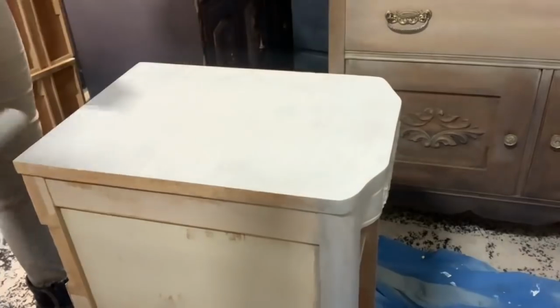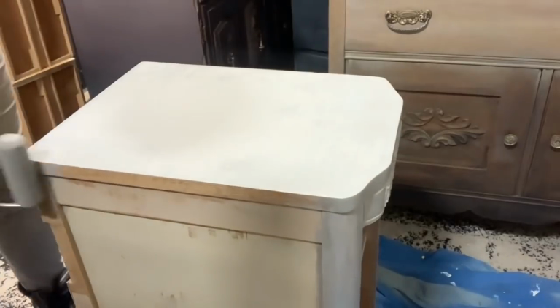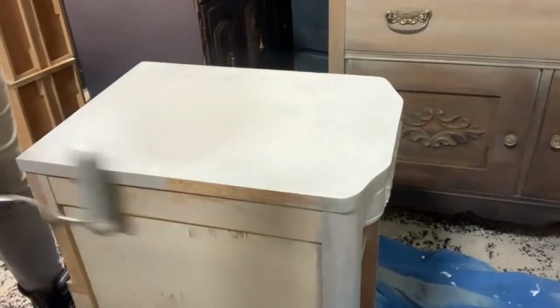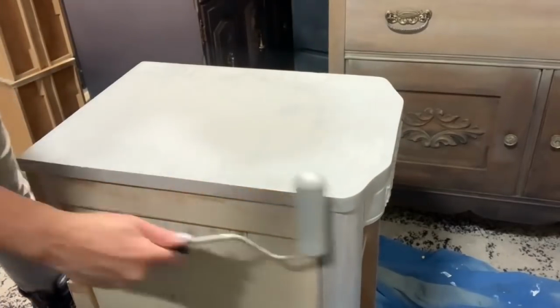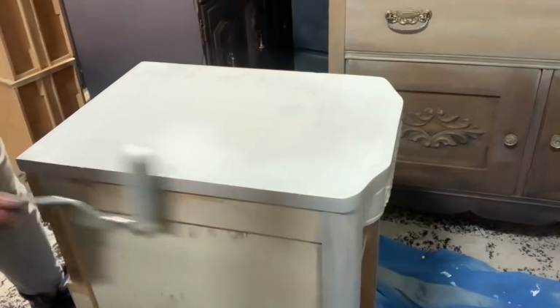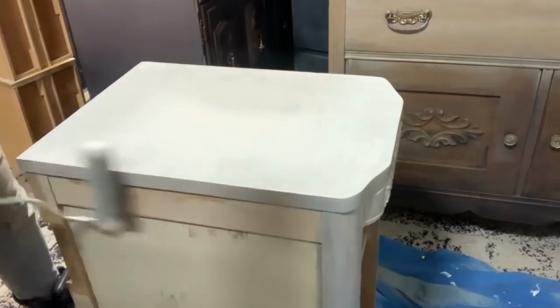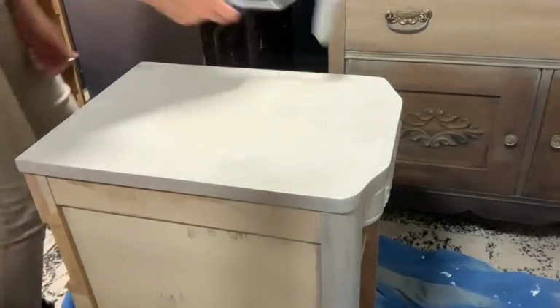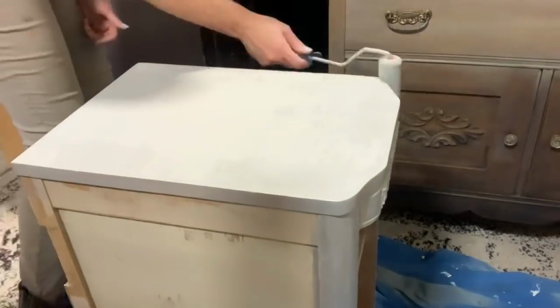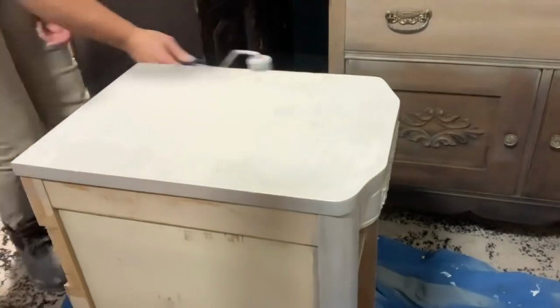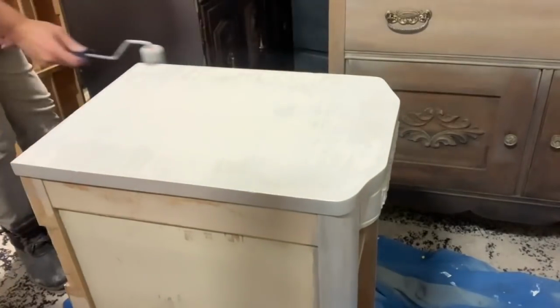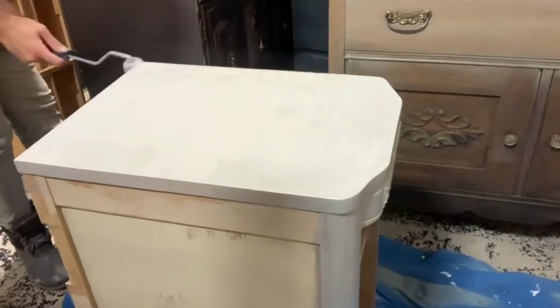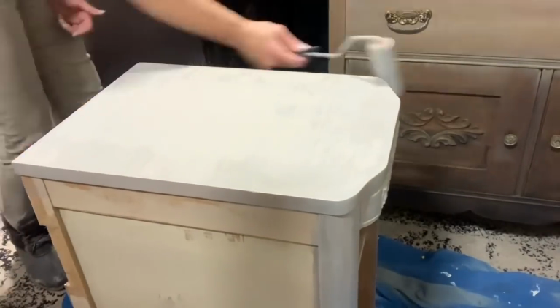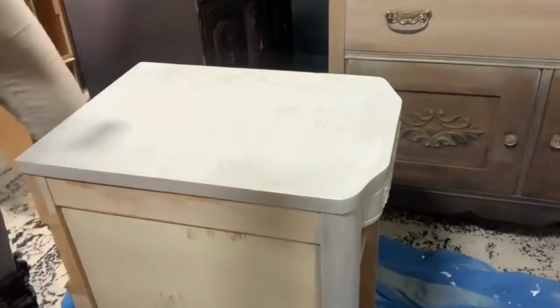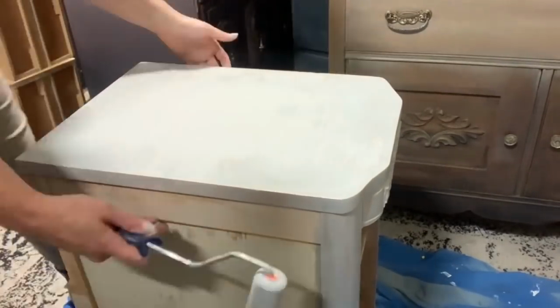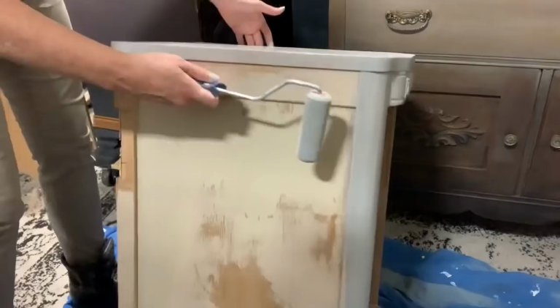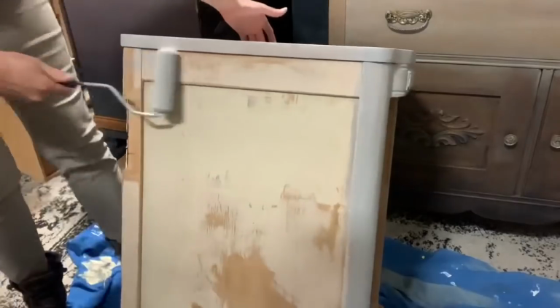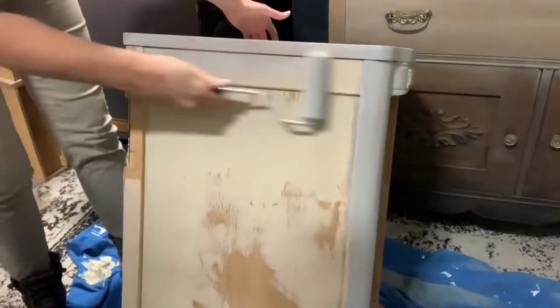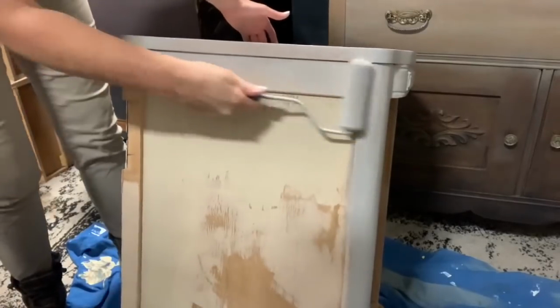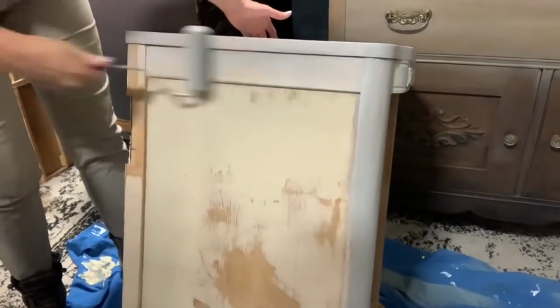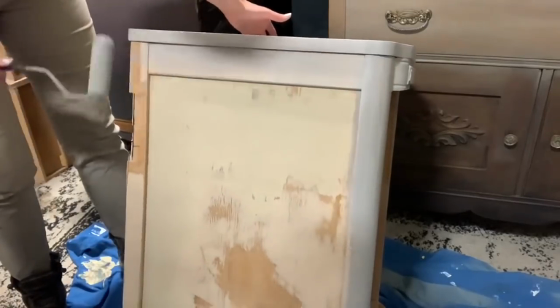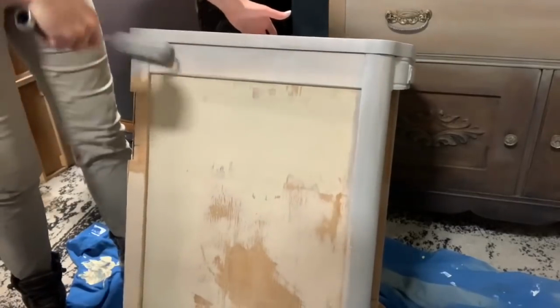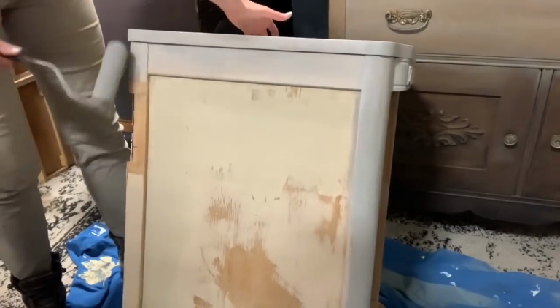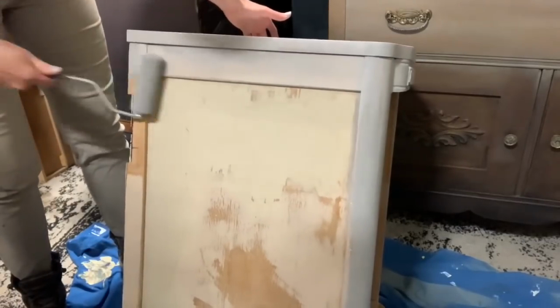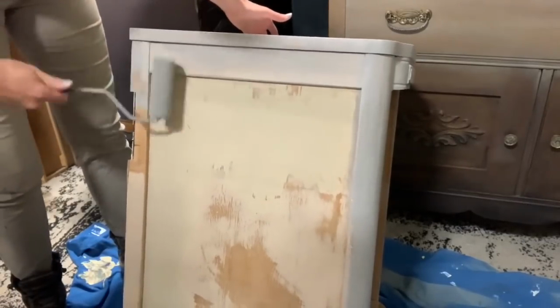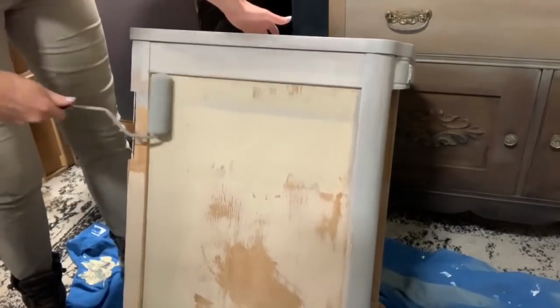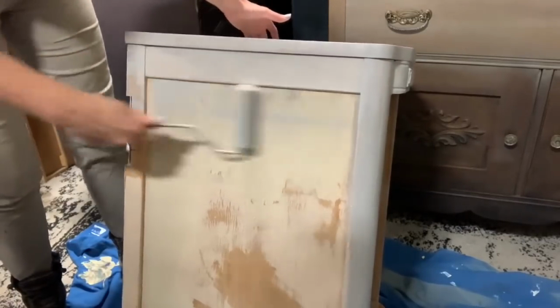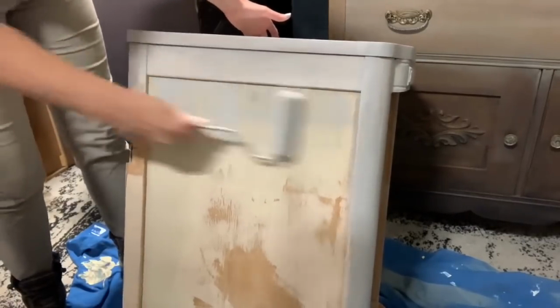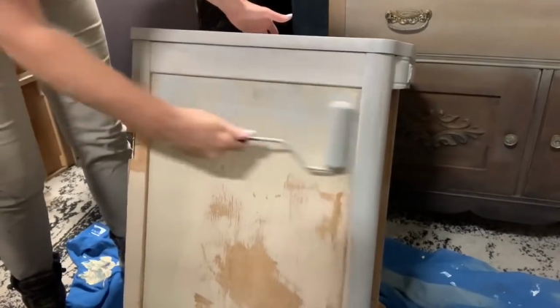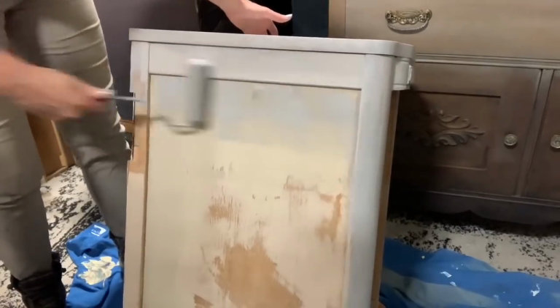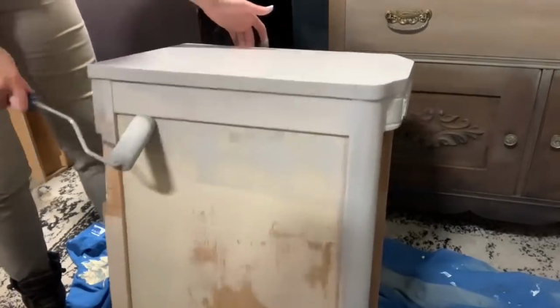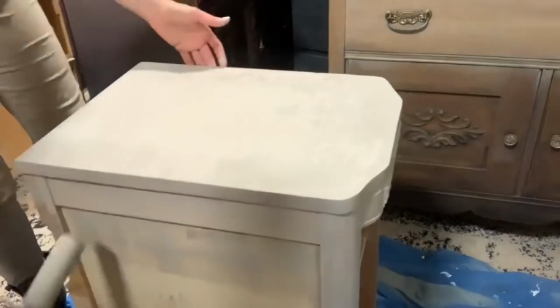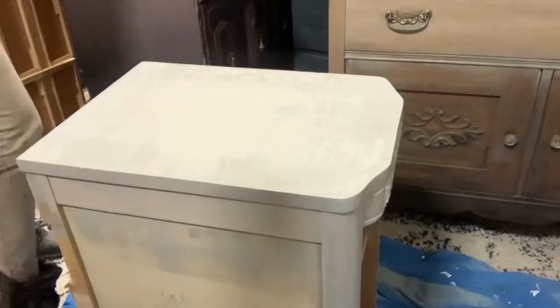I went ahead and did two coats of primer over the entire thing — using a brush in the detailed spots and then a foam roller for all the larger flatter areas.